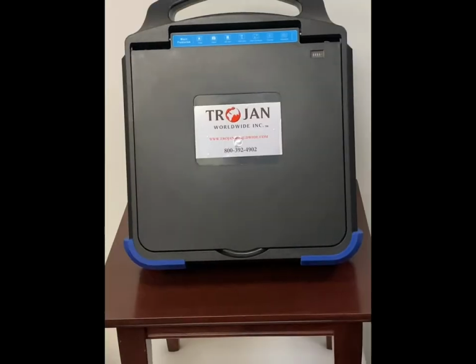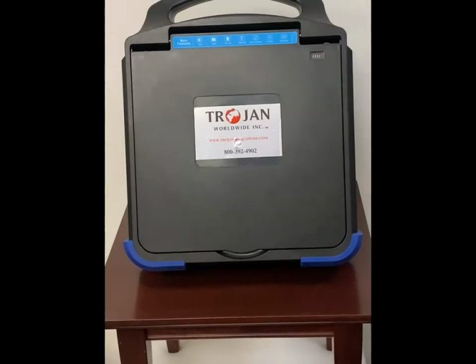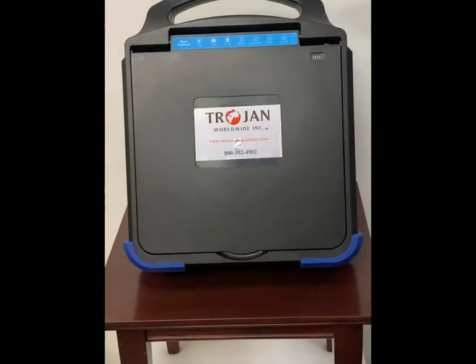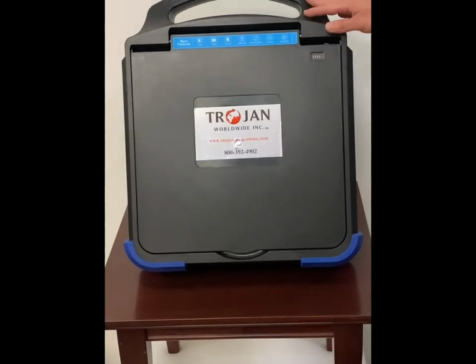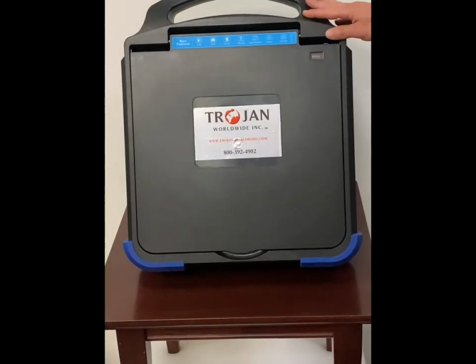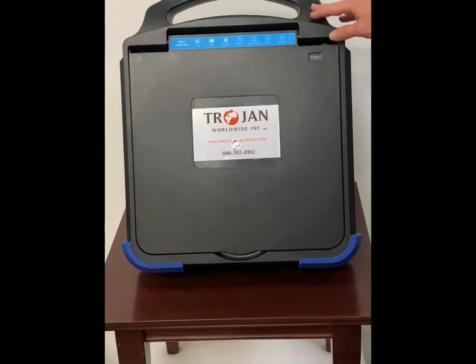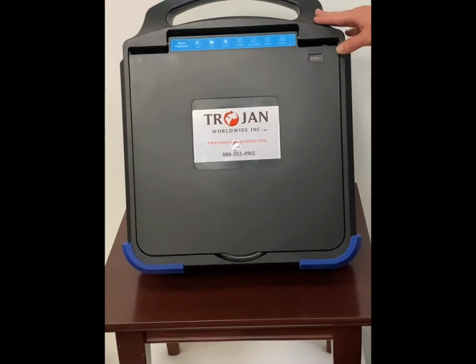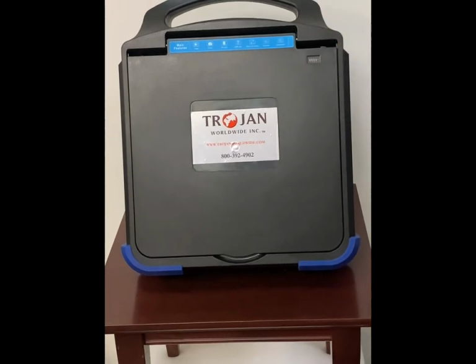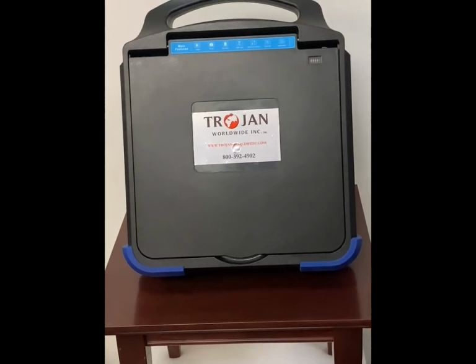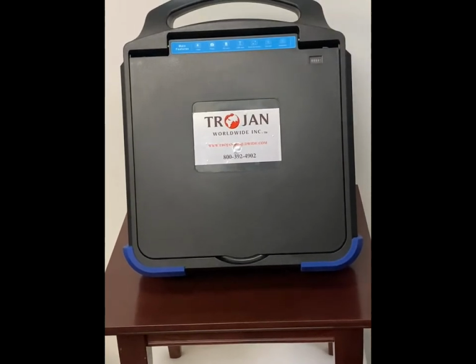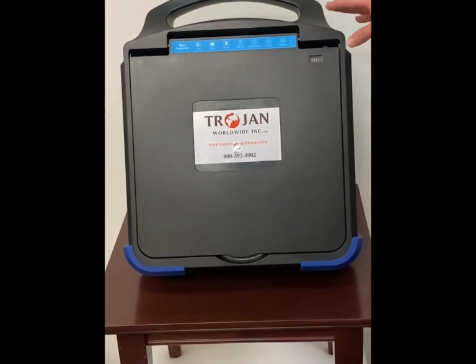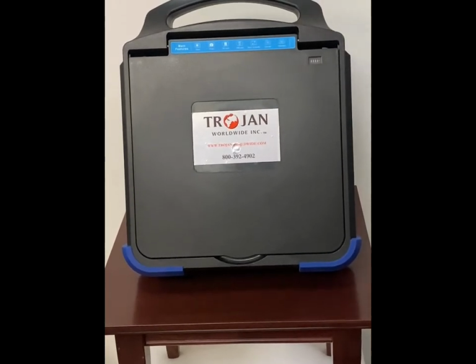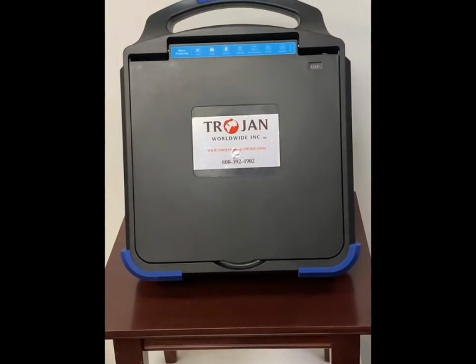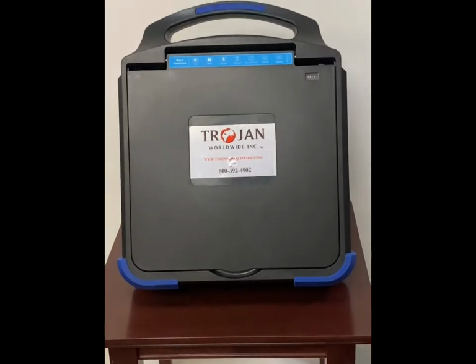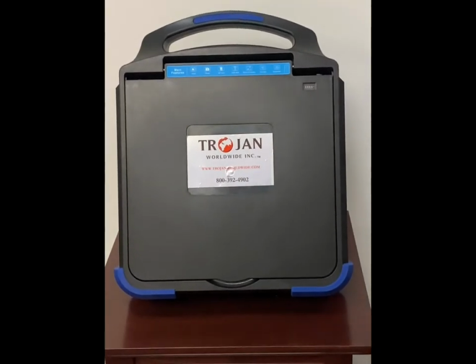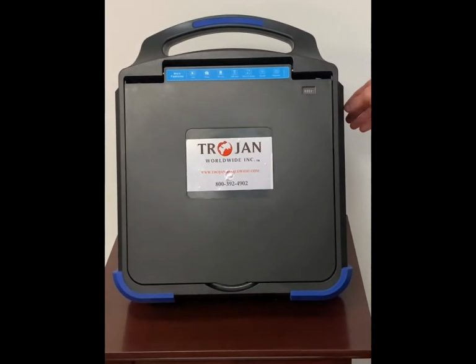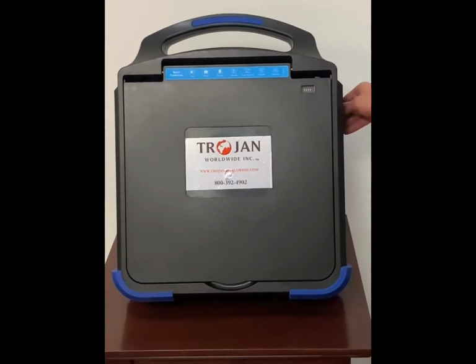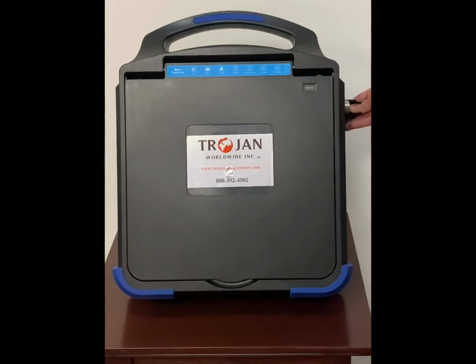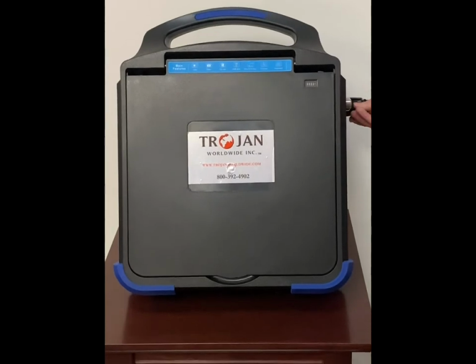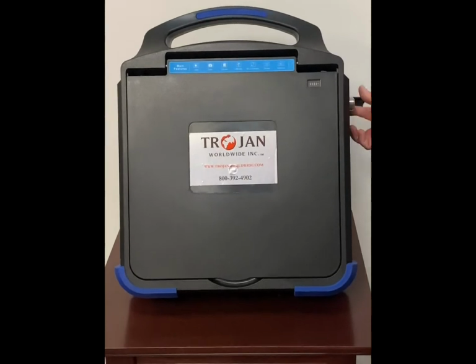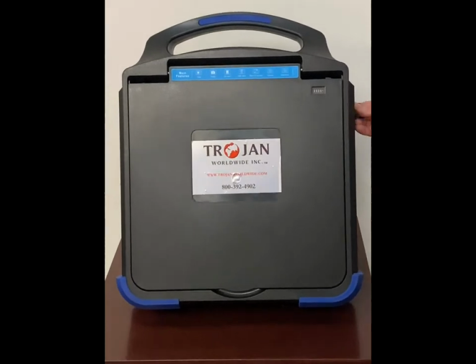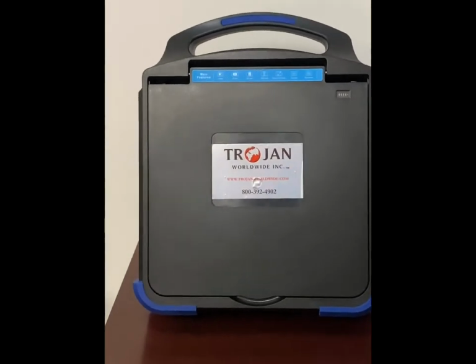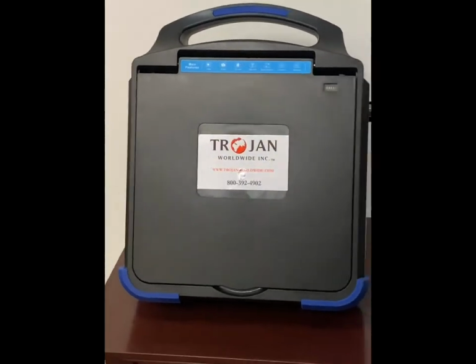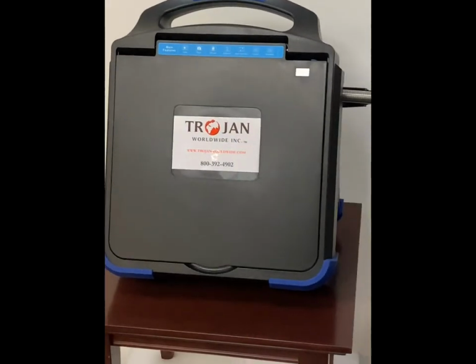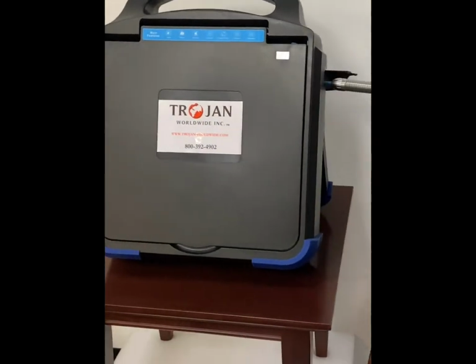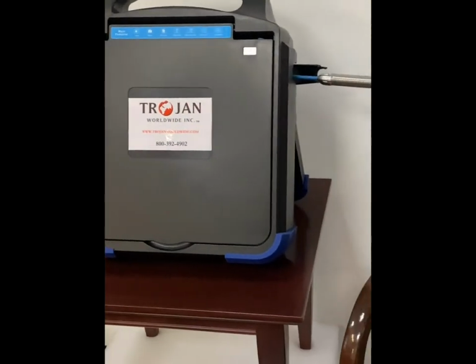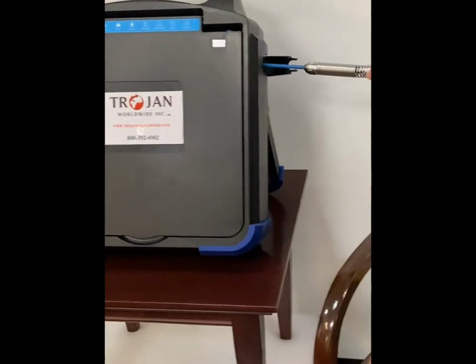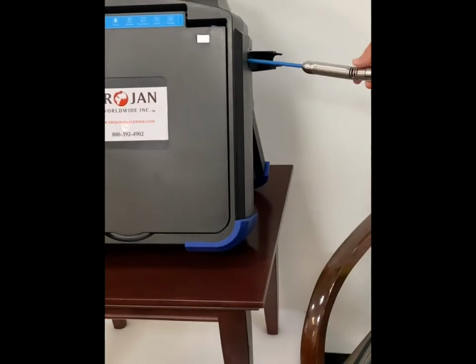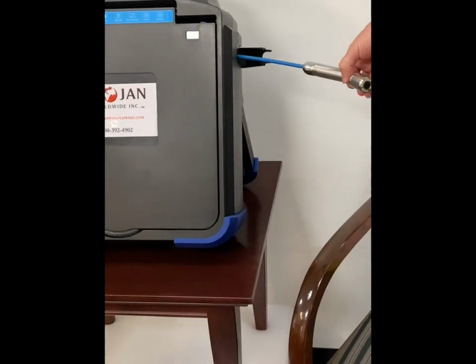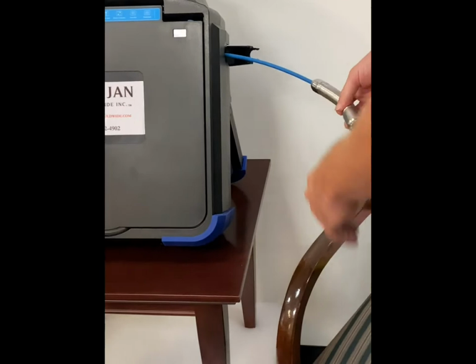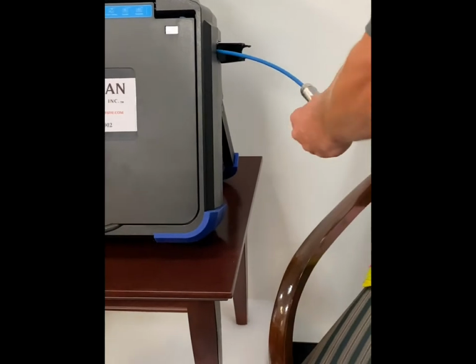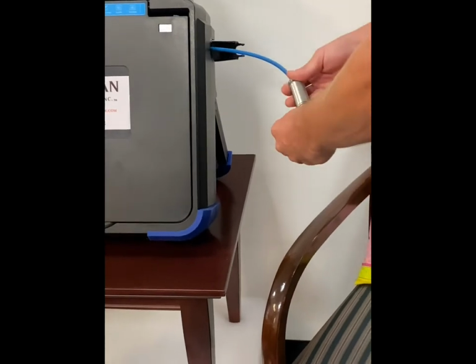Today I'm going to be showing you the Trojan Vision HD Full HD camera system. The camera head is going to be right here. It is a full 1080p high definition camera head.